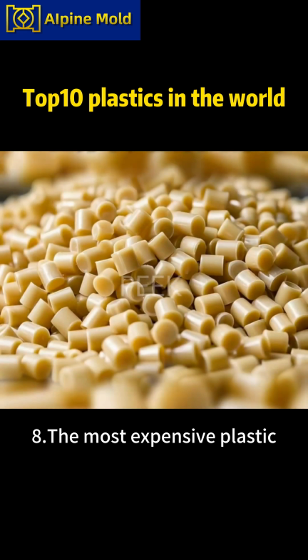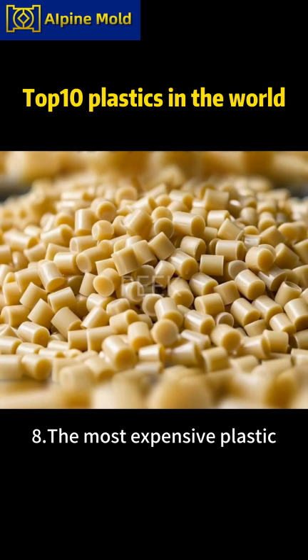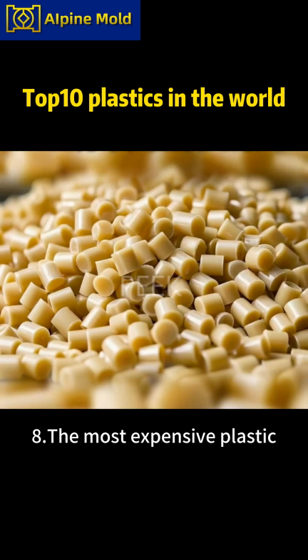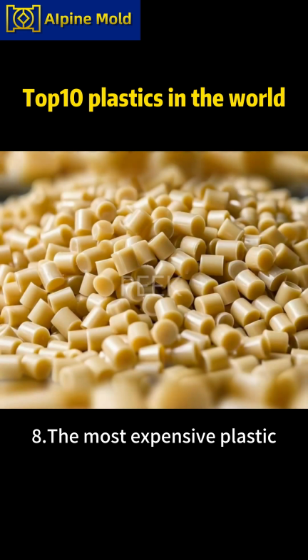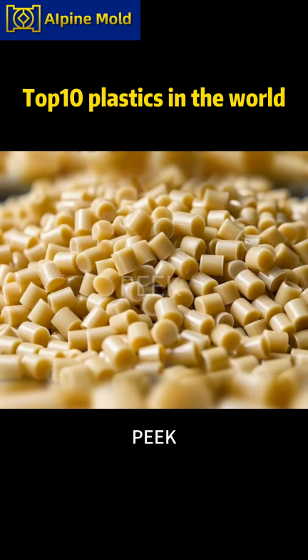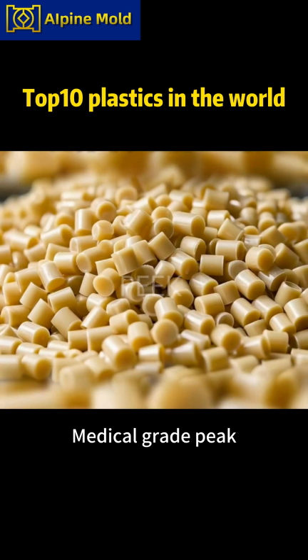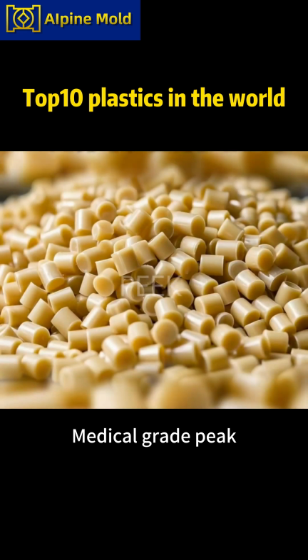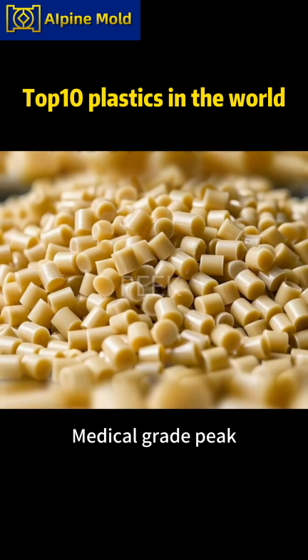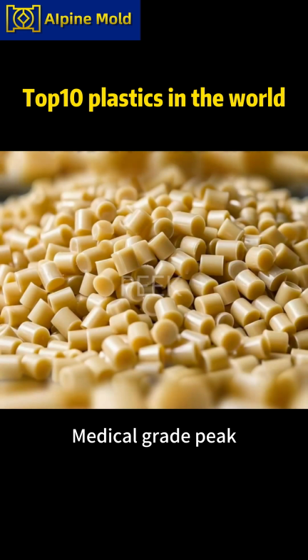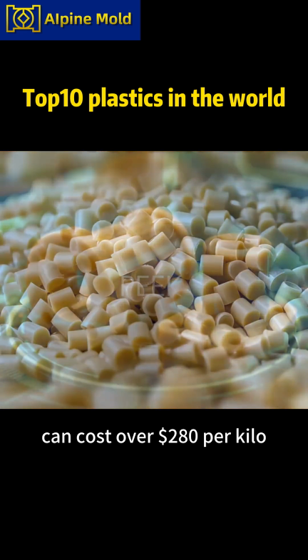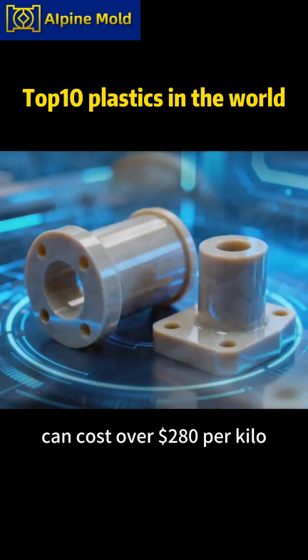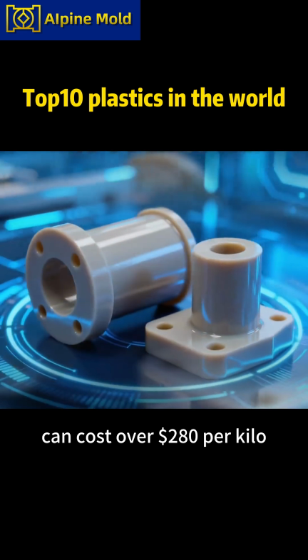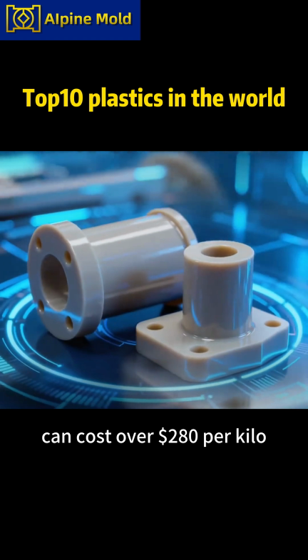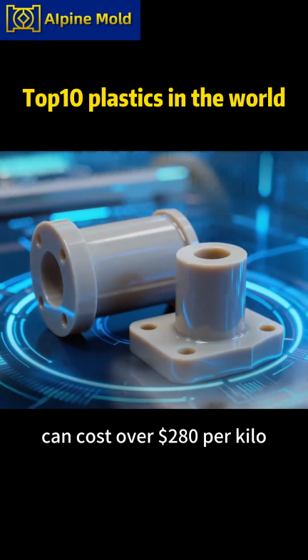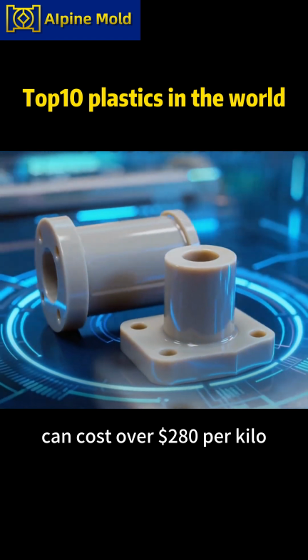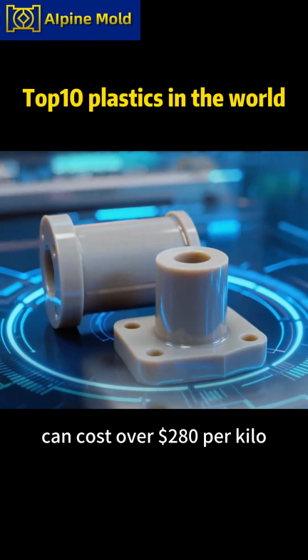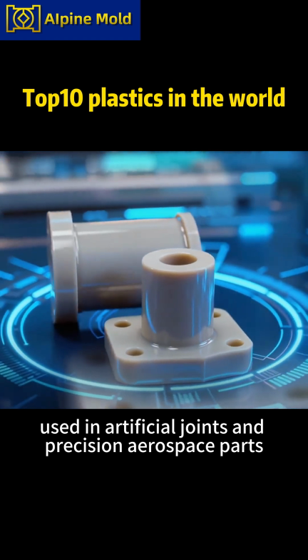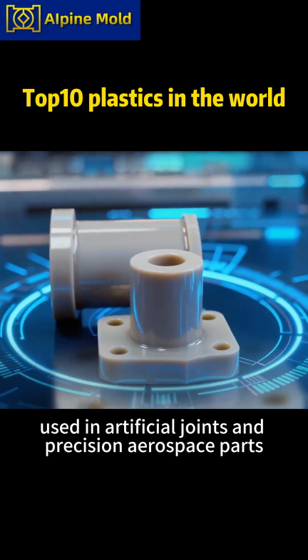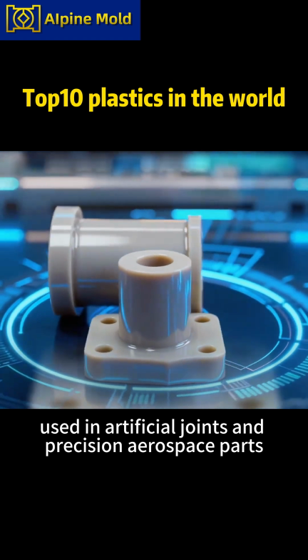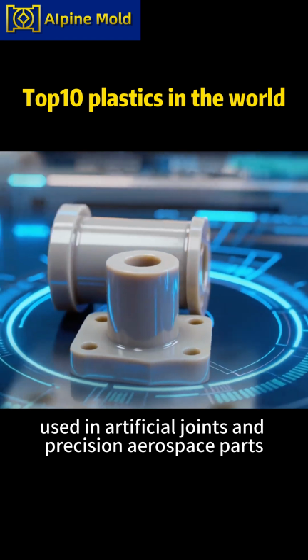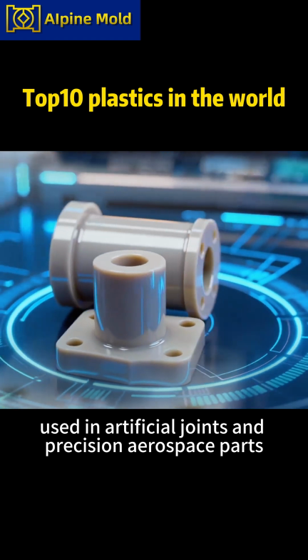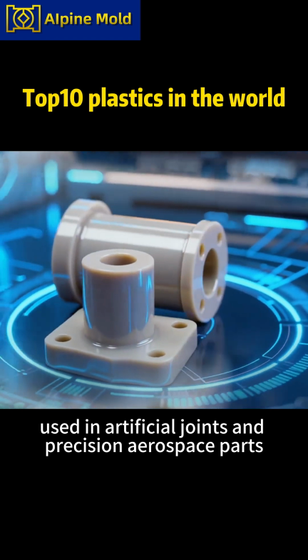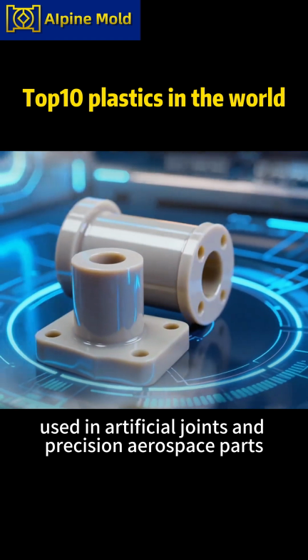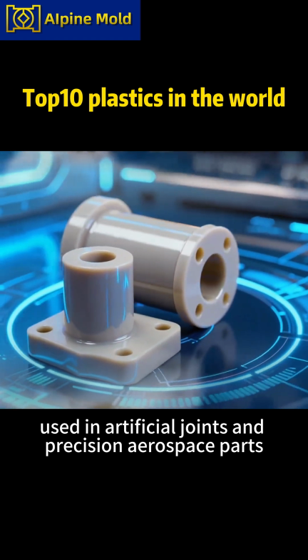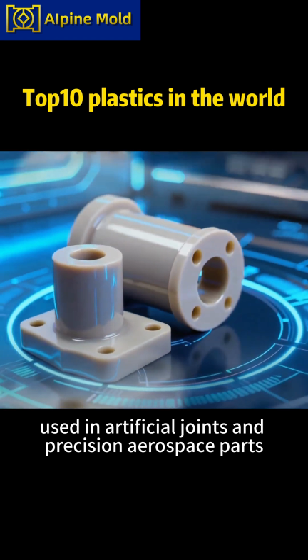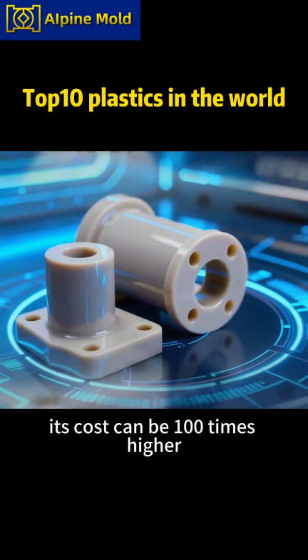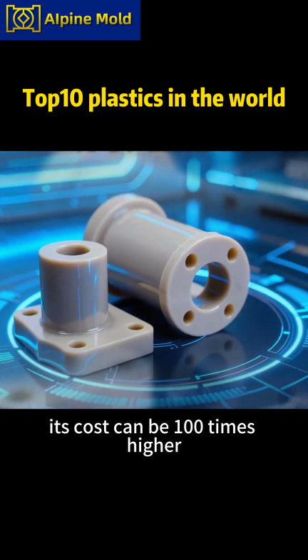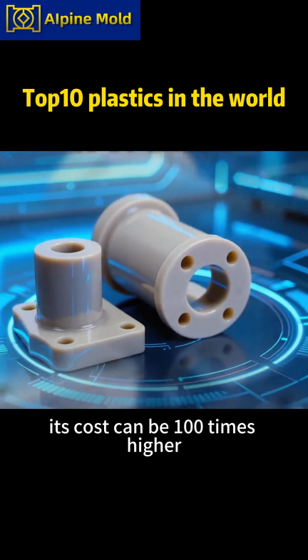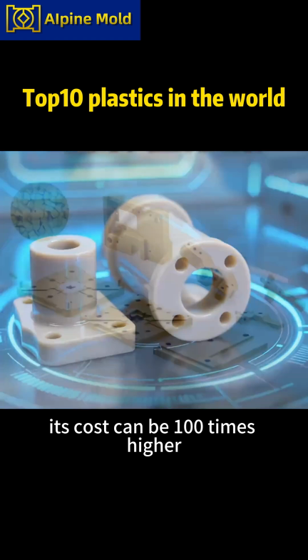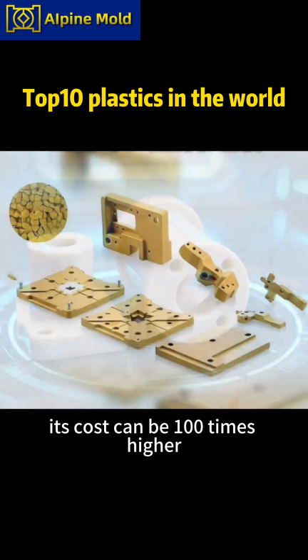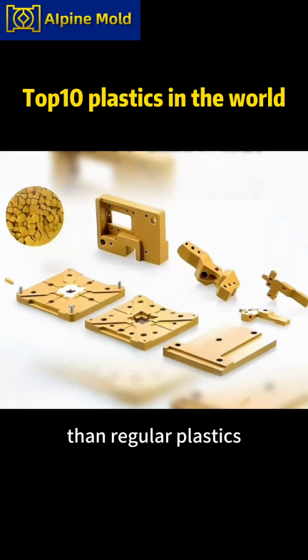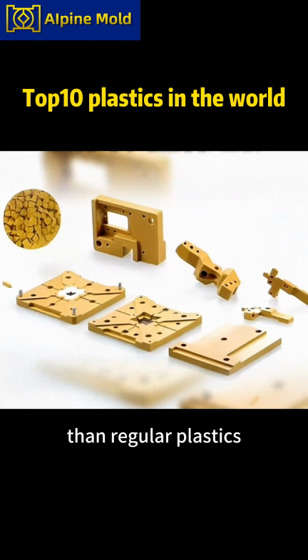Eight, the most expensive plastic: PEEK (medical grade). It can cost over $280 per kilo, used in artificial joints and precision aerospace parts. Its cost can be 100 times higher than regular plastics.